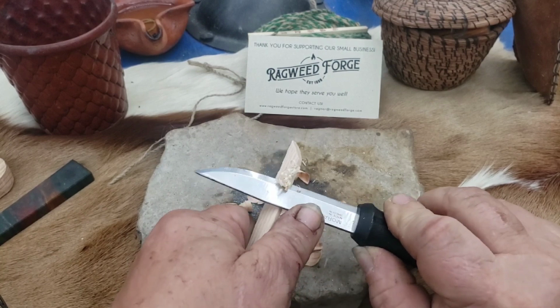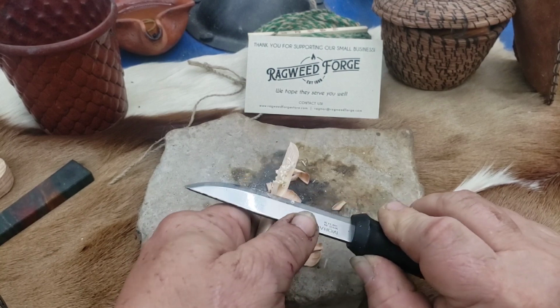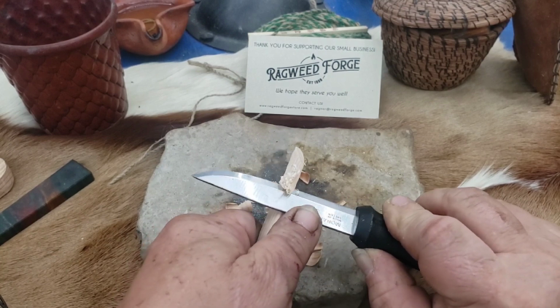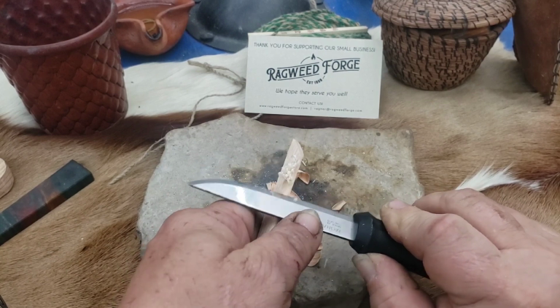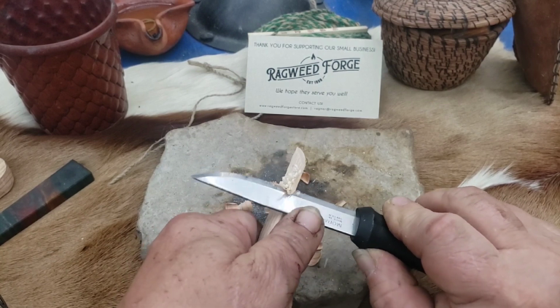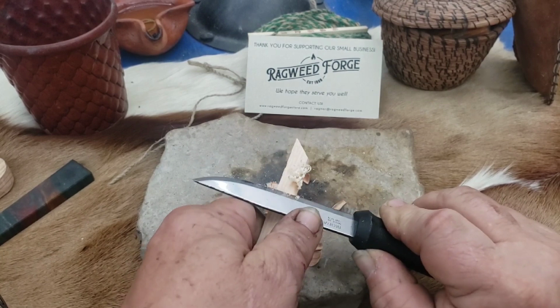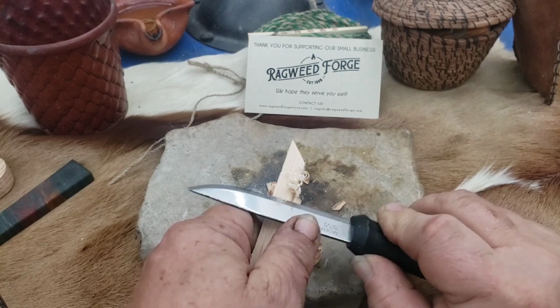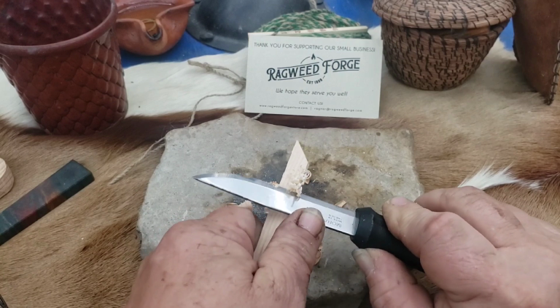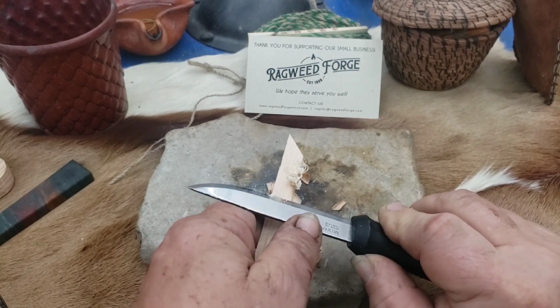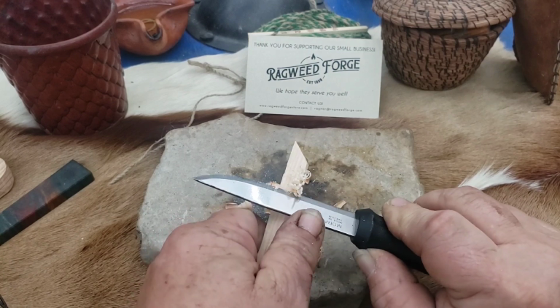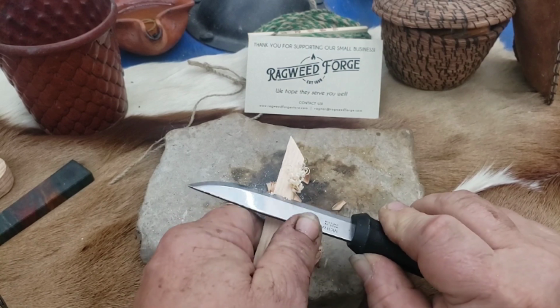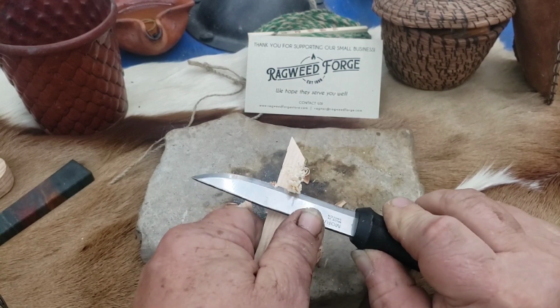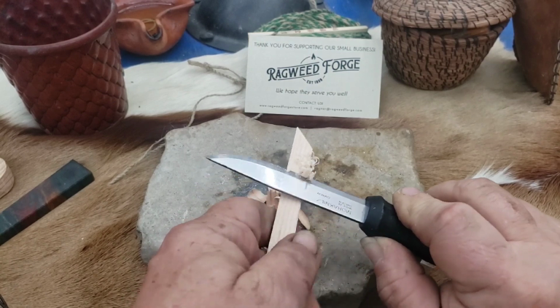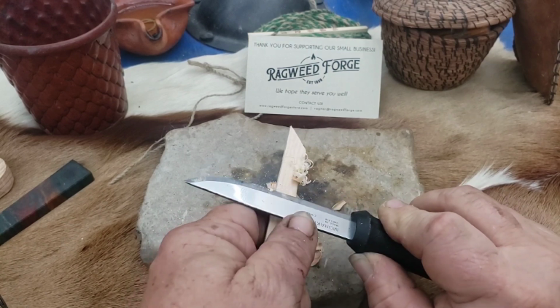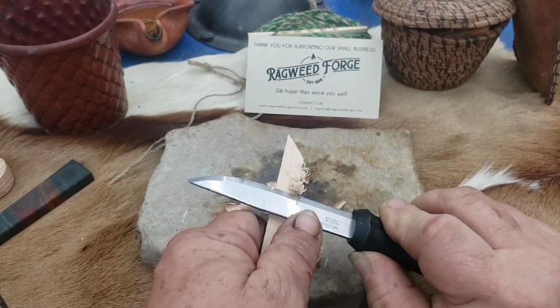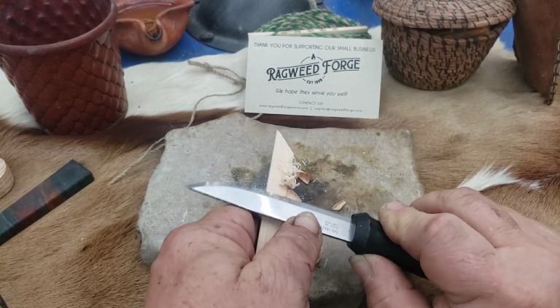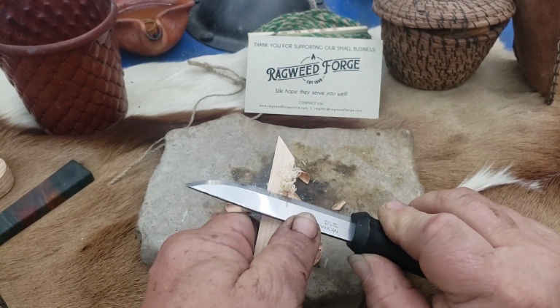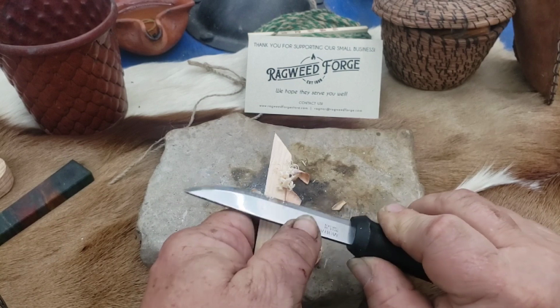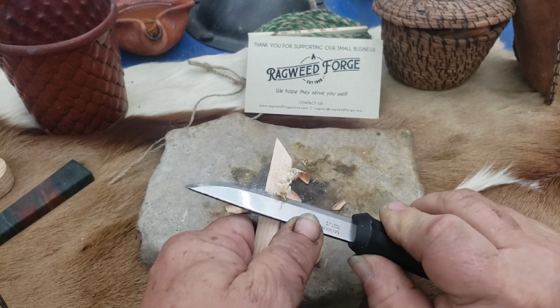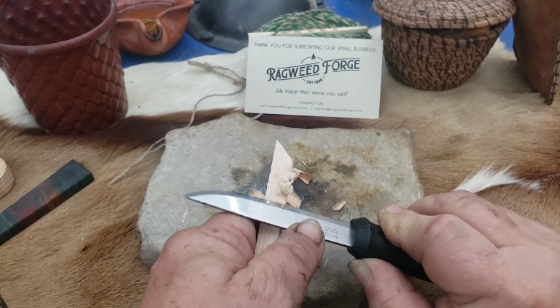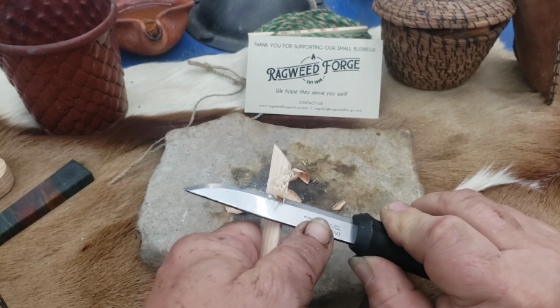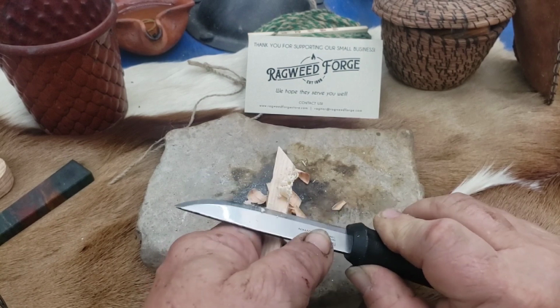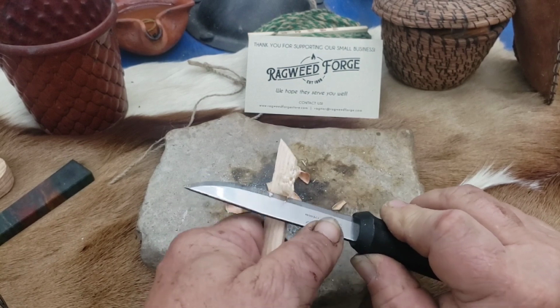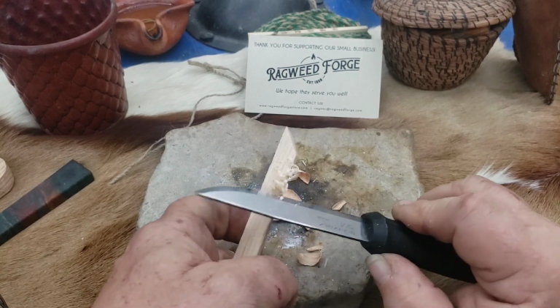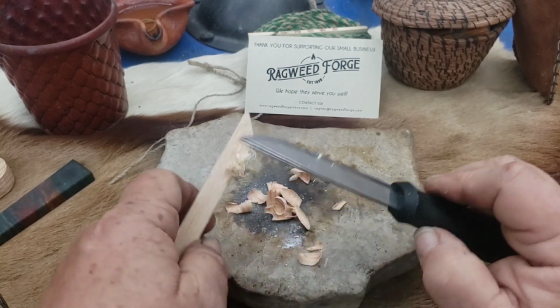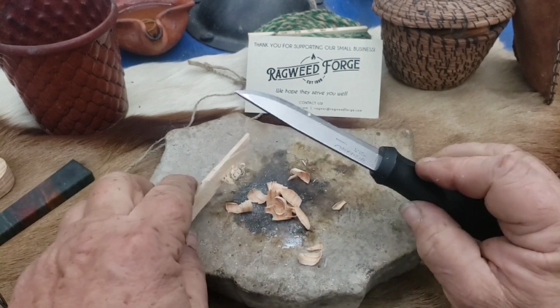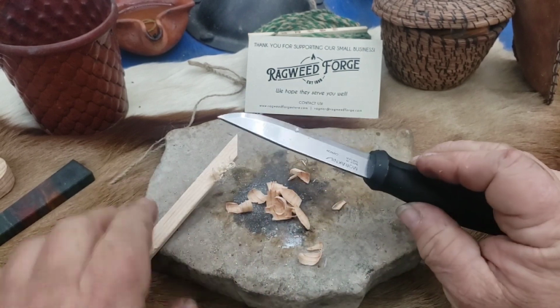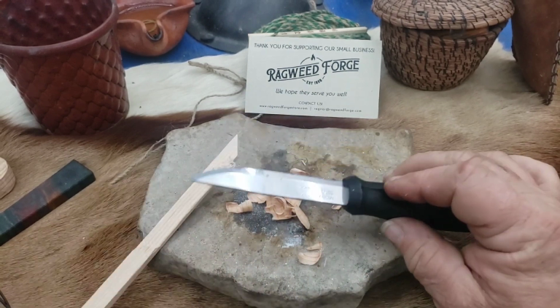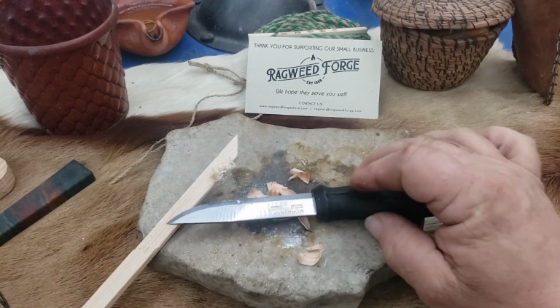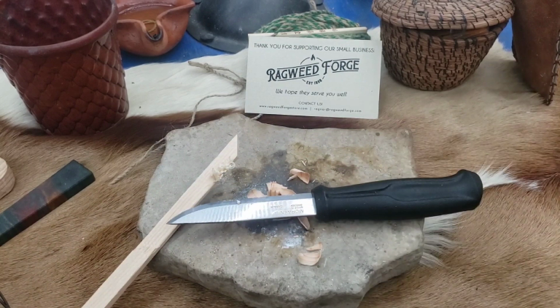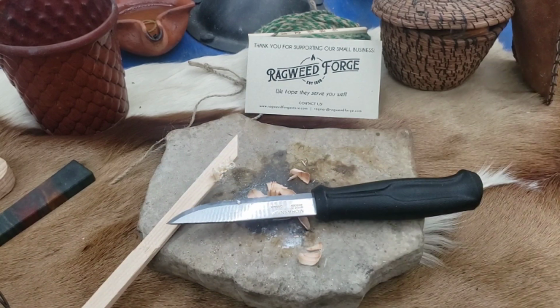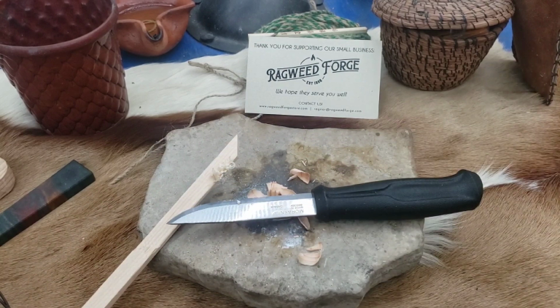This makes really nice fine little curls for a feather stick. You can just sit here and do this all day long with these knives. They're simply a joy to use, as far as I'm concerned.